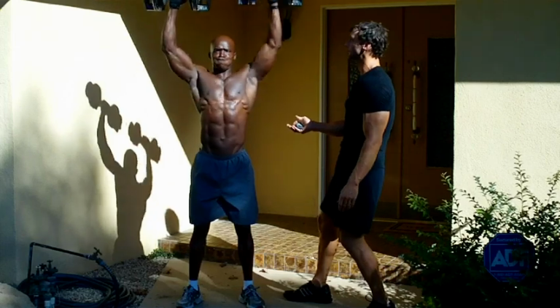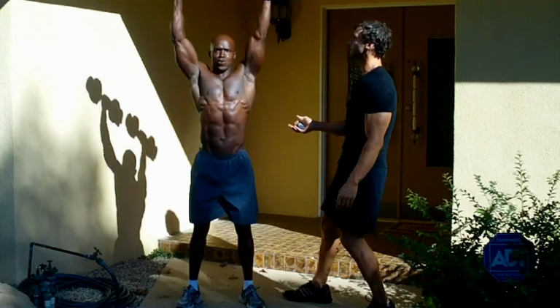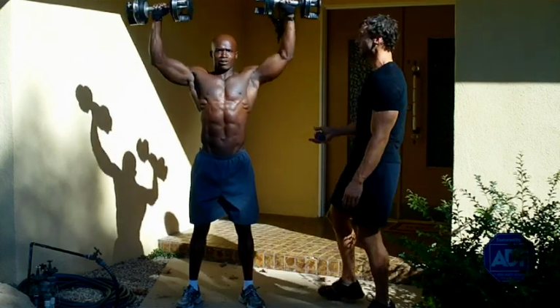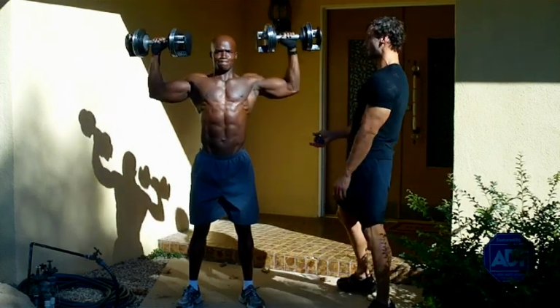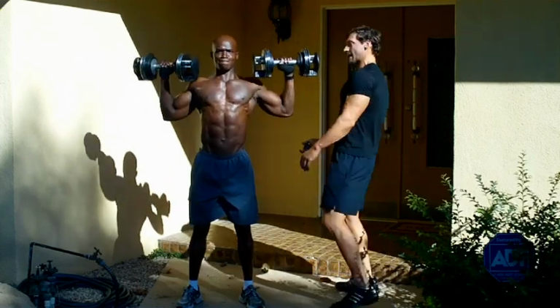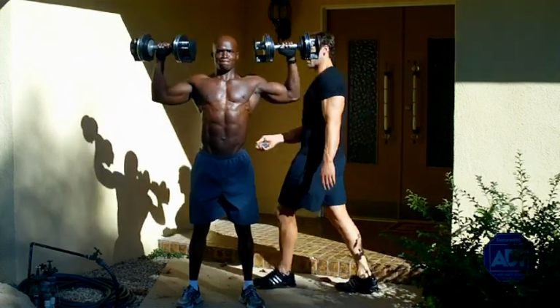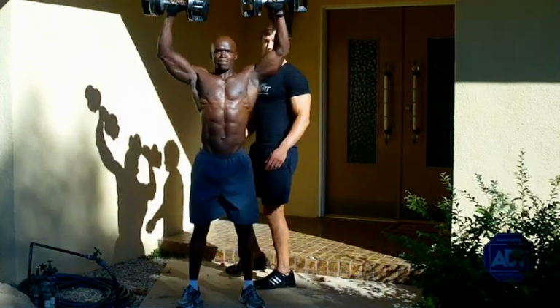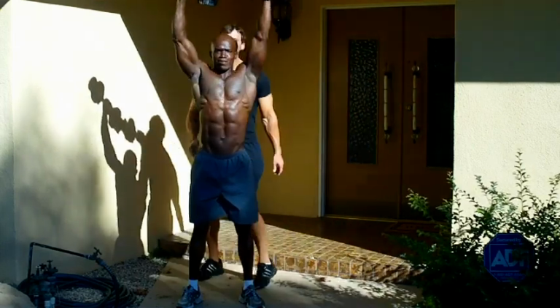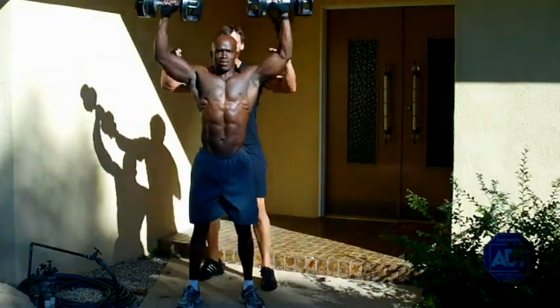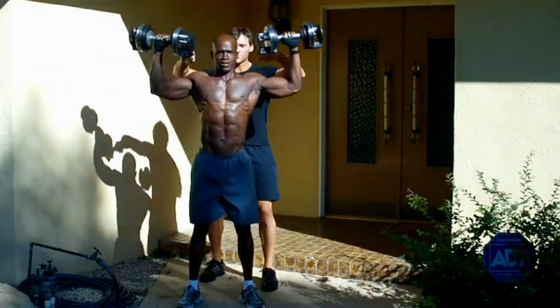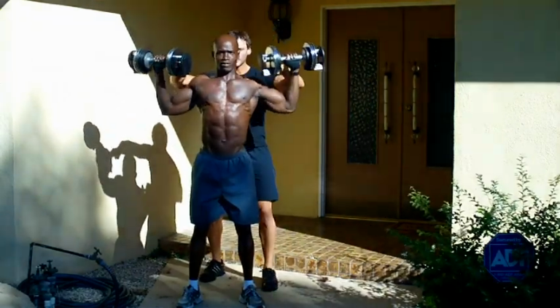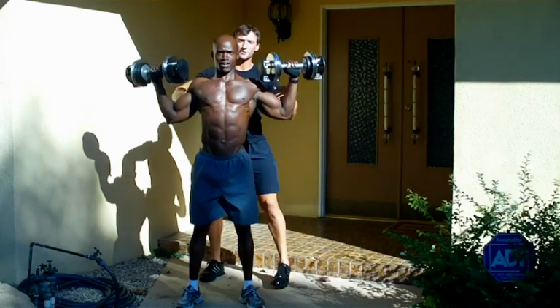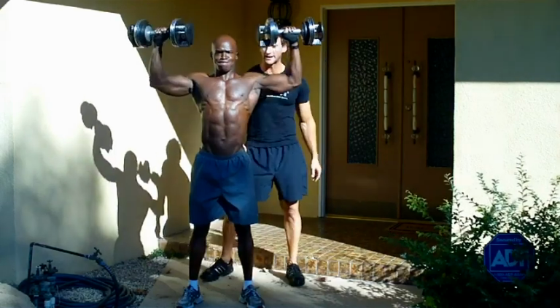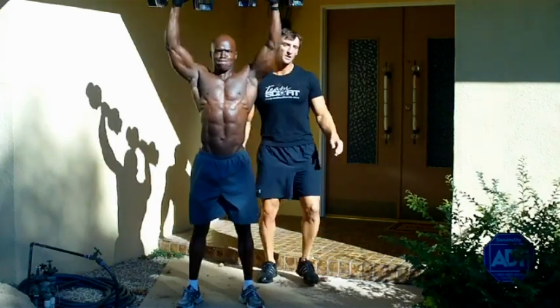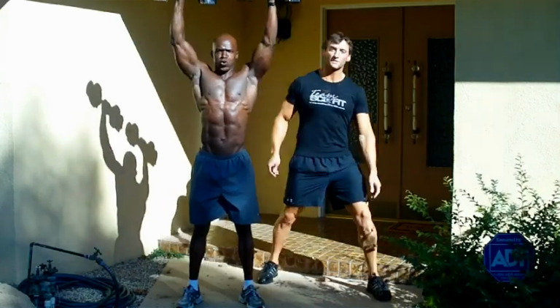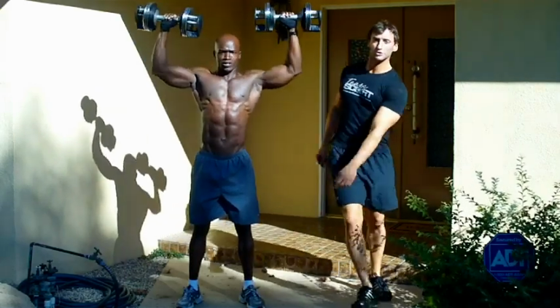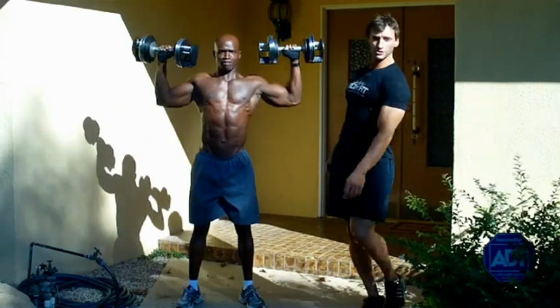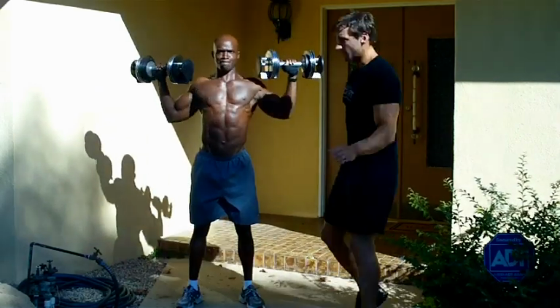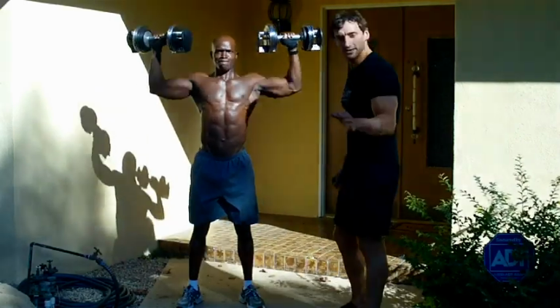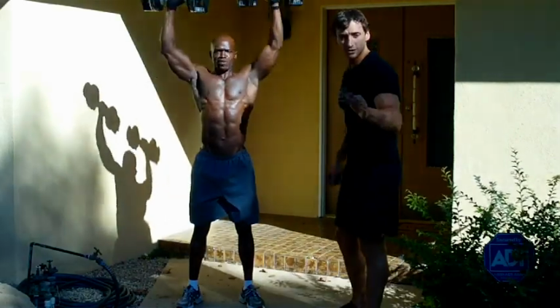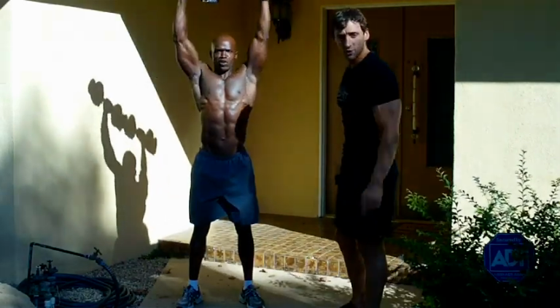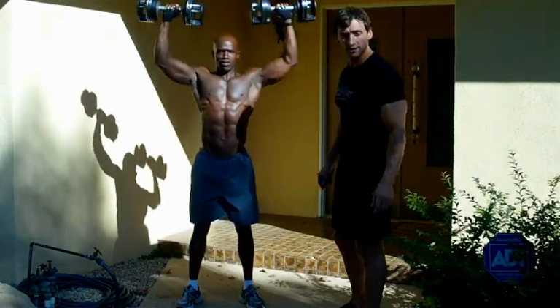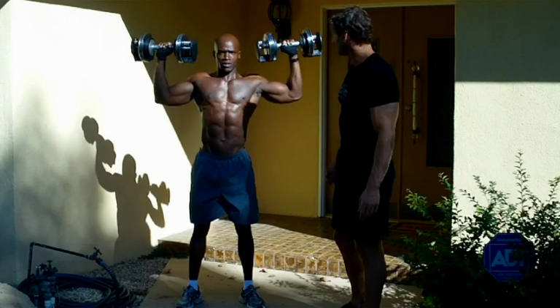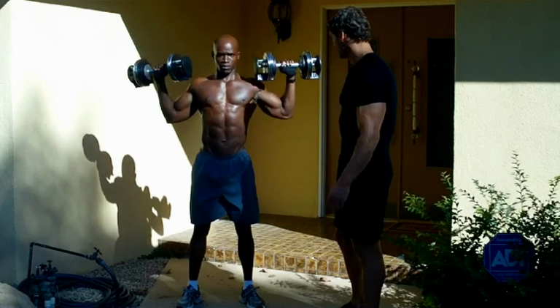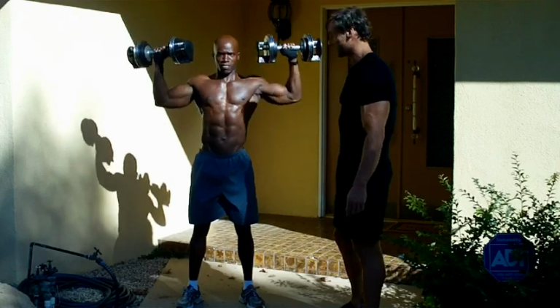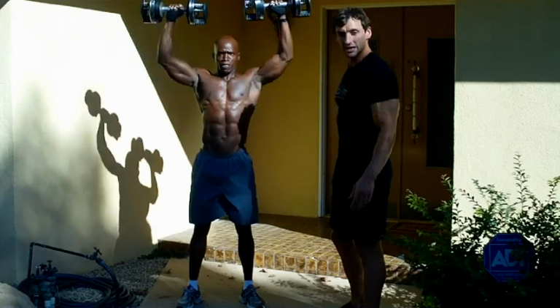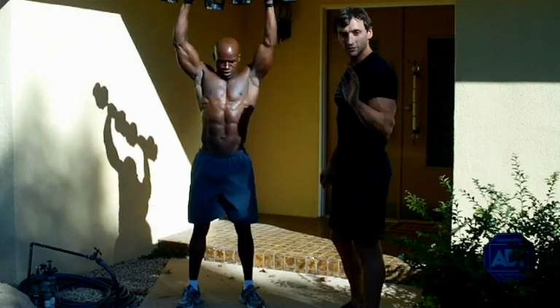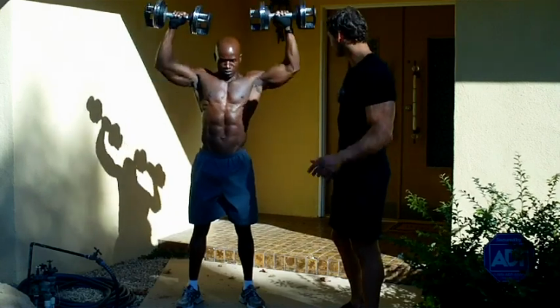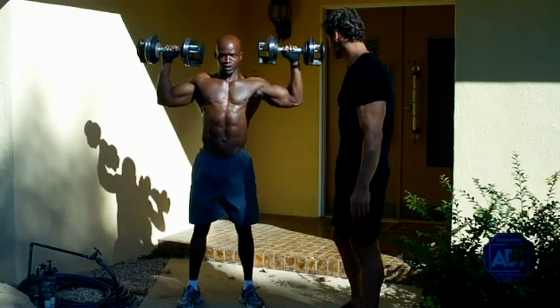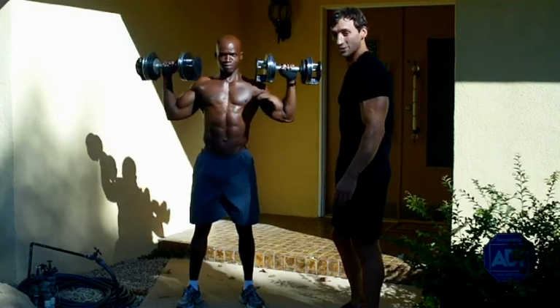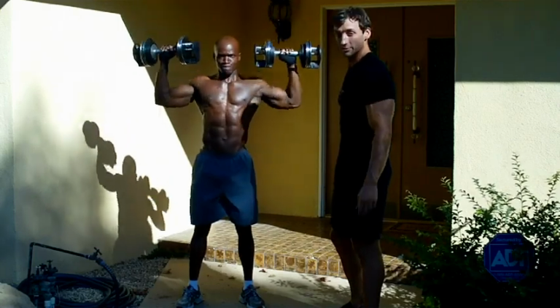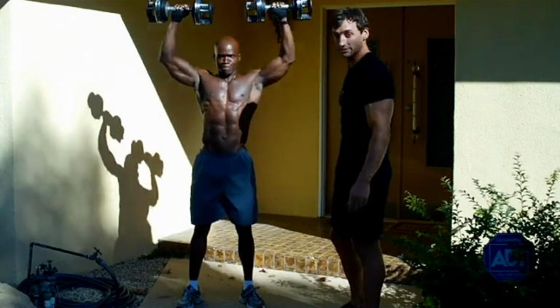Exhale as you press up. Breathe in on the way down and out on the way up. Bring those hands down to right about ear level and right back up. Now if you have shoulder issues, this is an exercise you're going to want to avoid. But if you have good shoulders, go ahead and step up and make this happen.